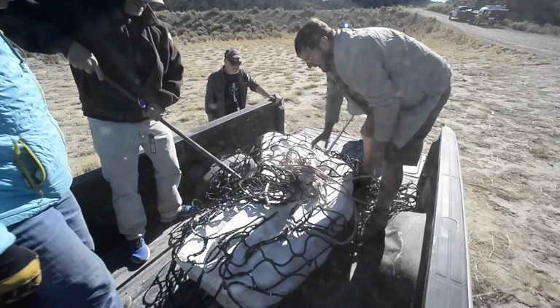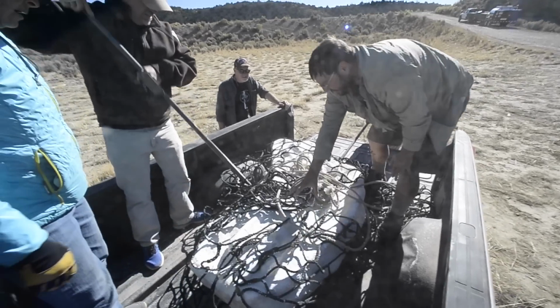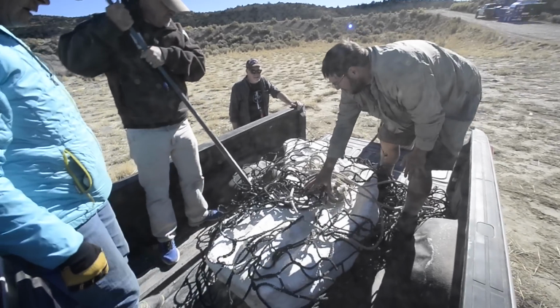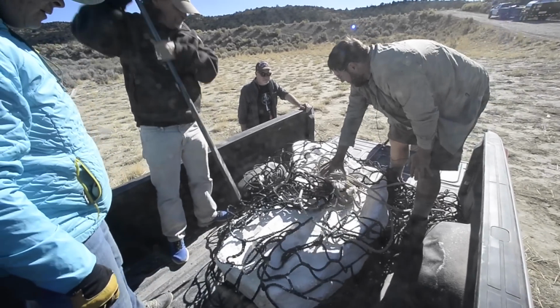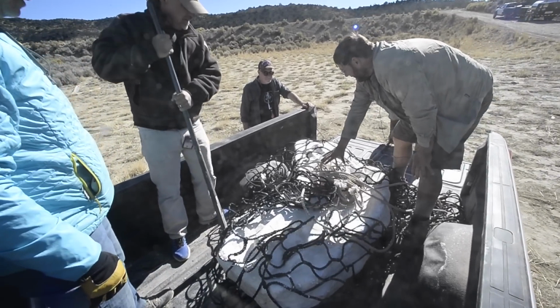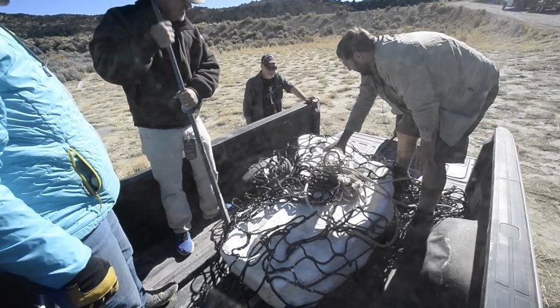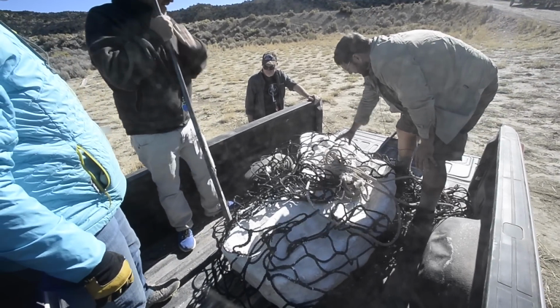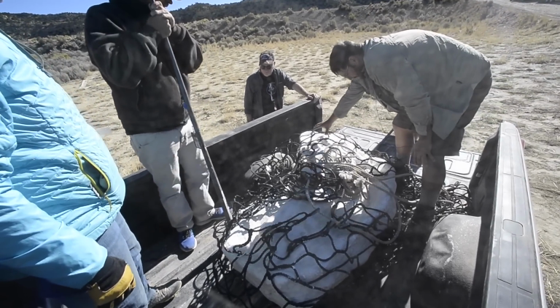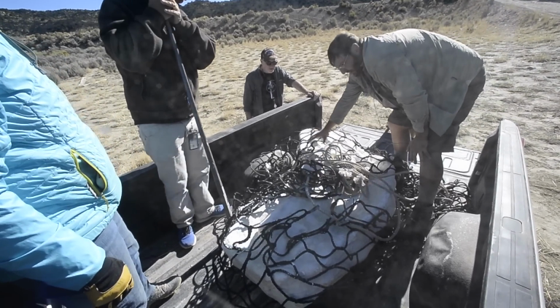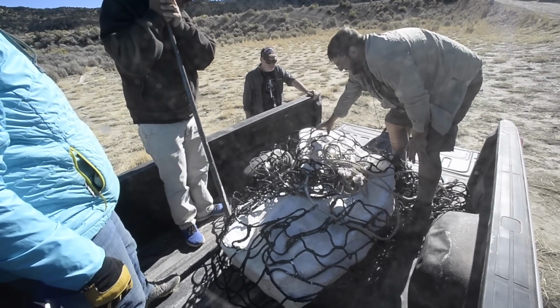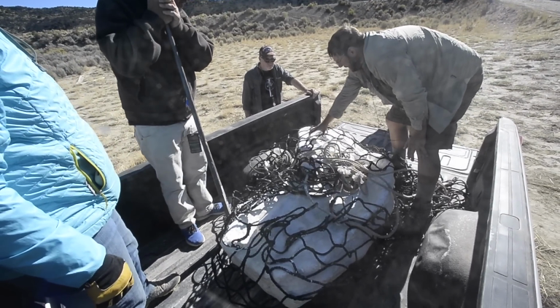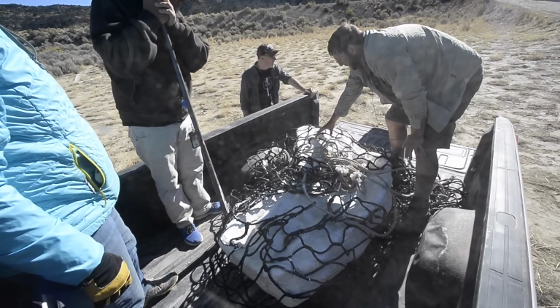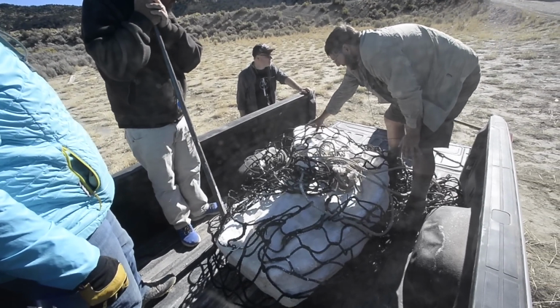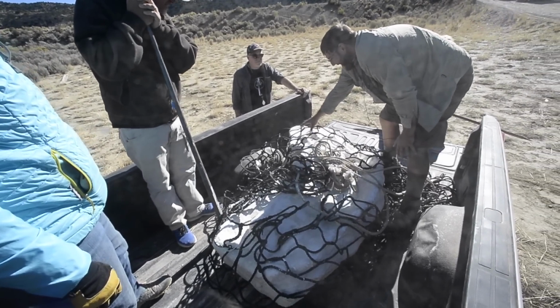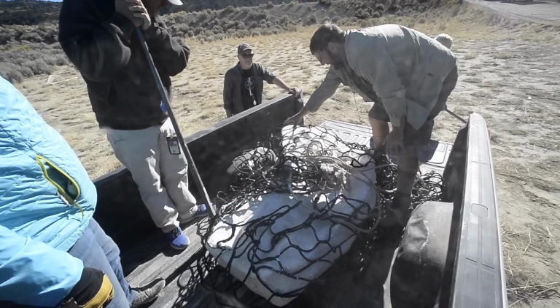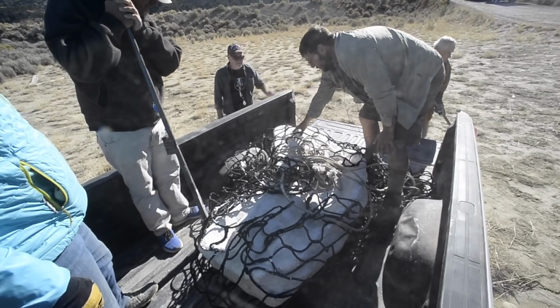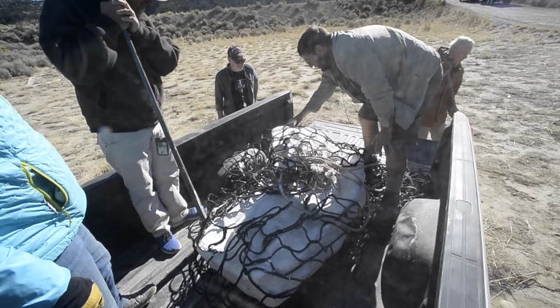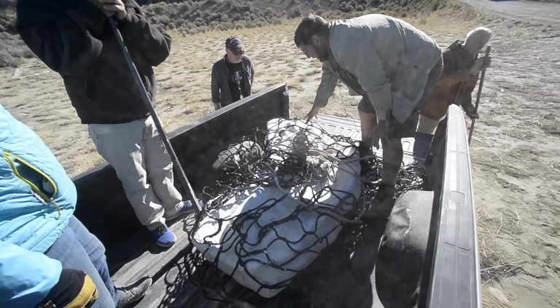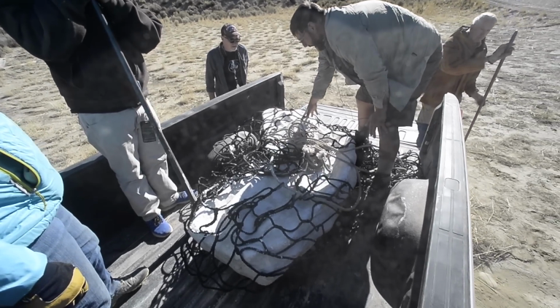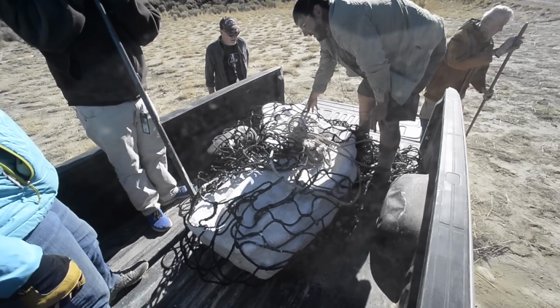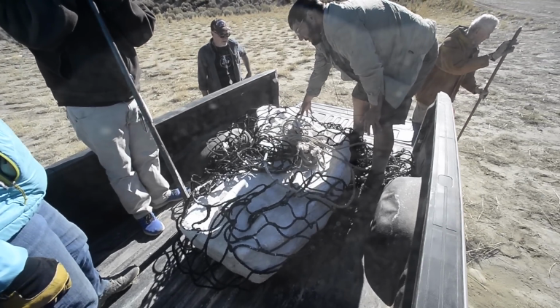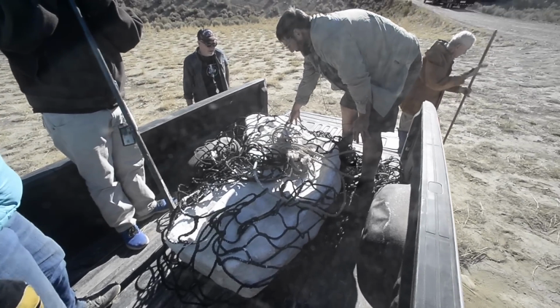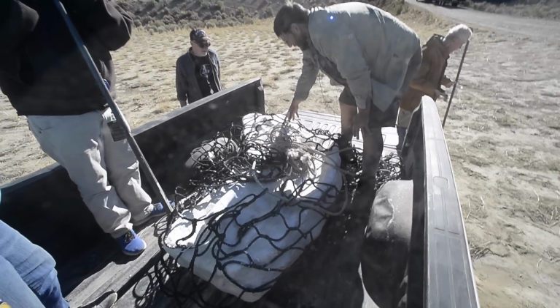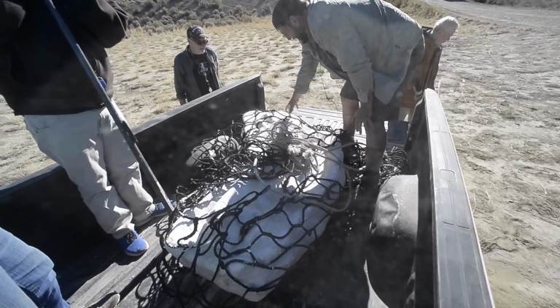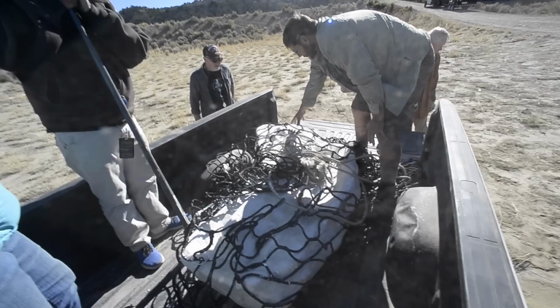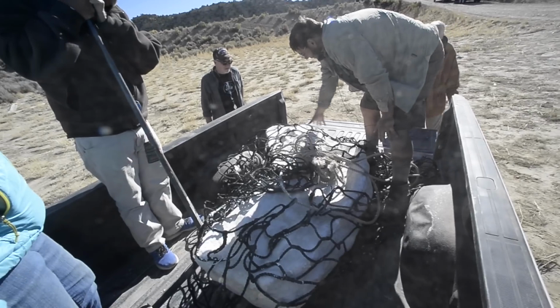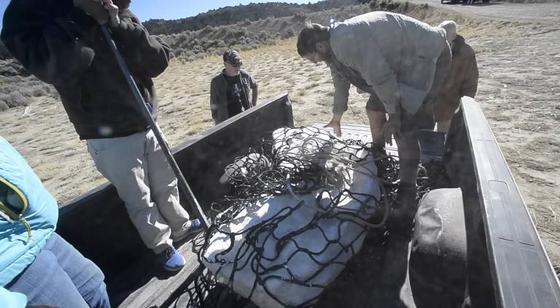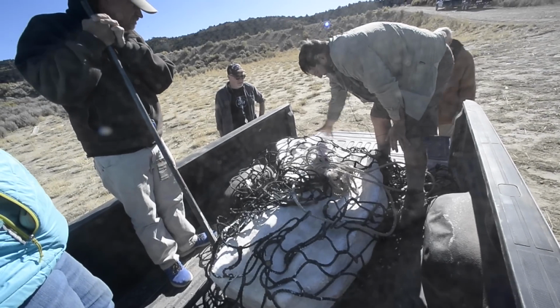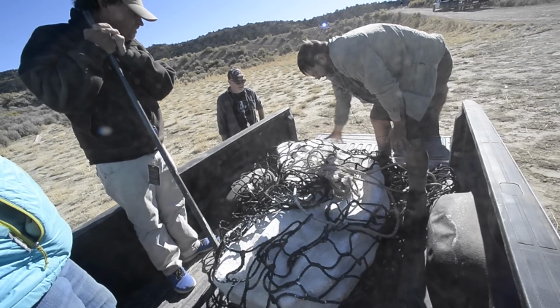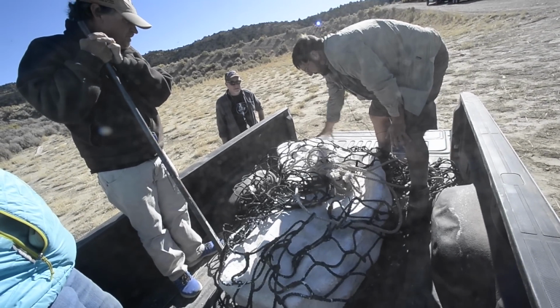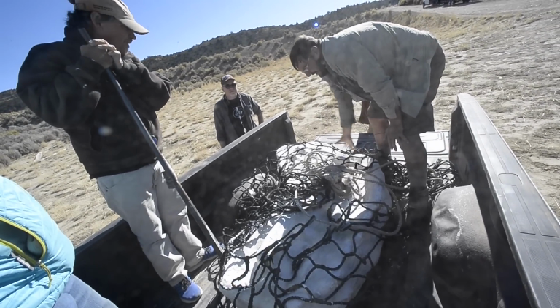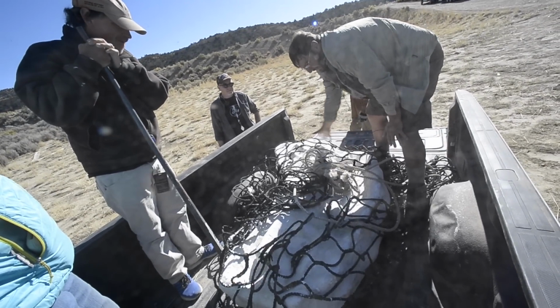And then as you go through the lower back here, you're starting to get up into the upper back. We have some ribs, one of the shoulder blades, and we're getting to the base of the neck right about here.